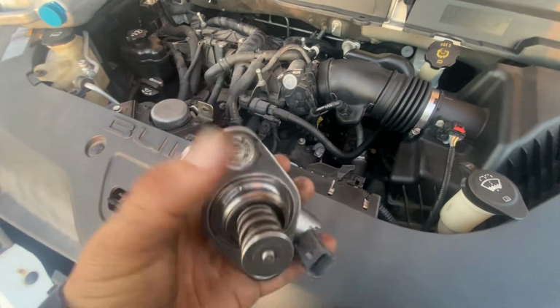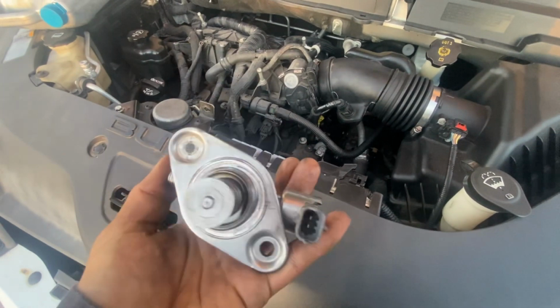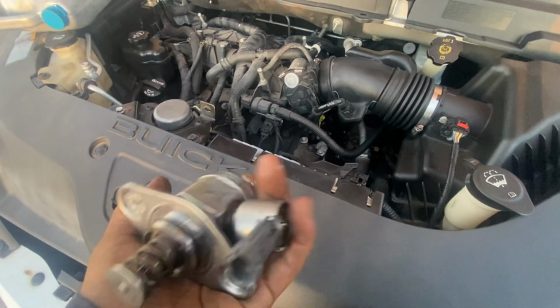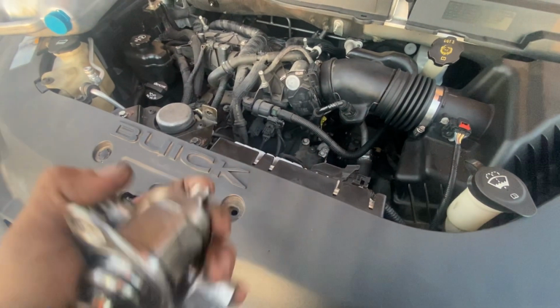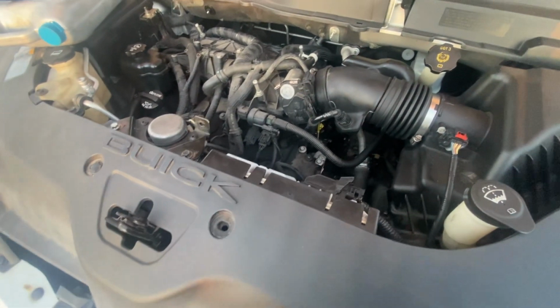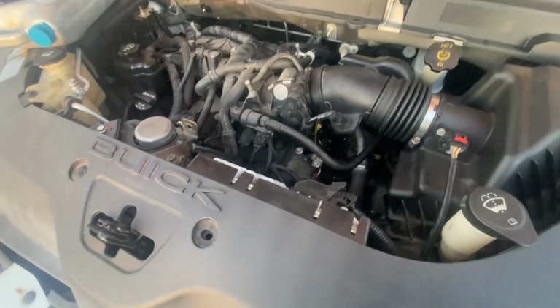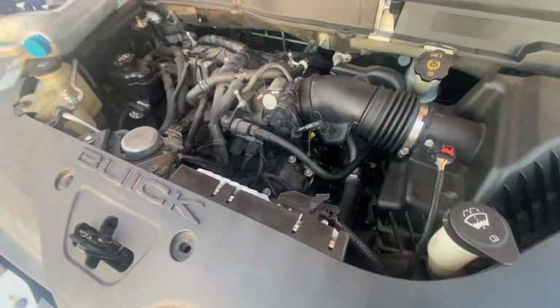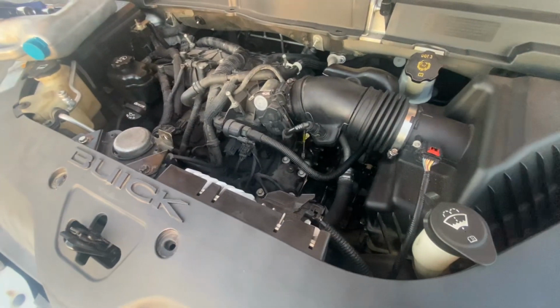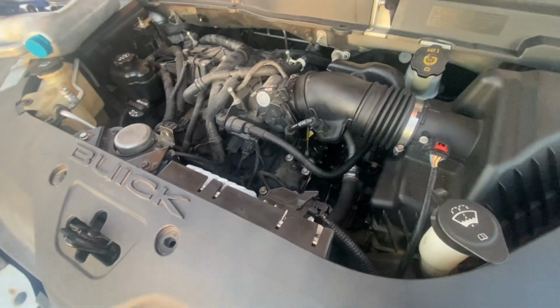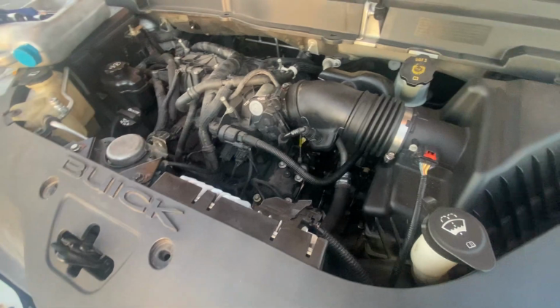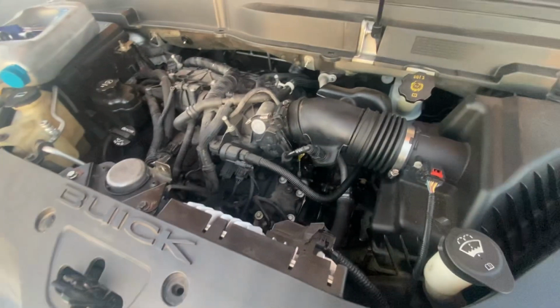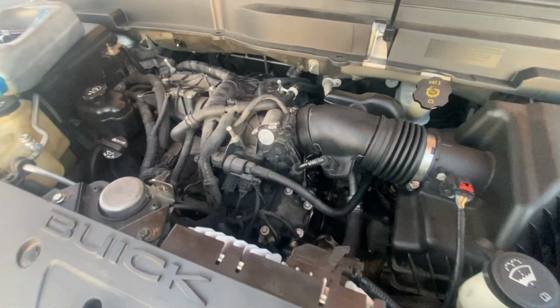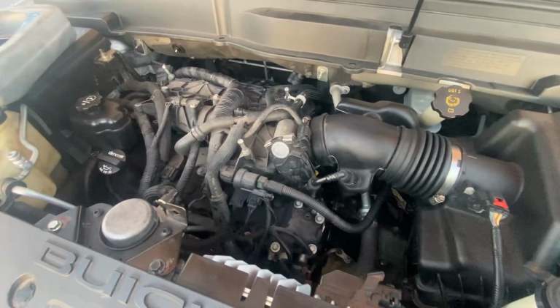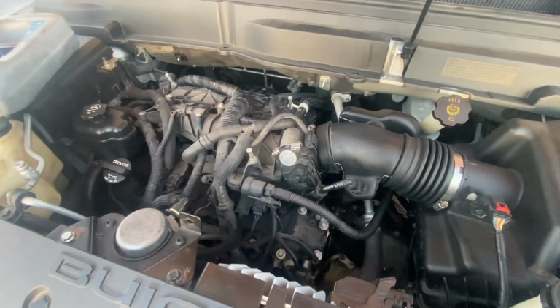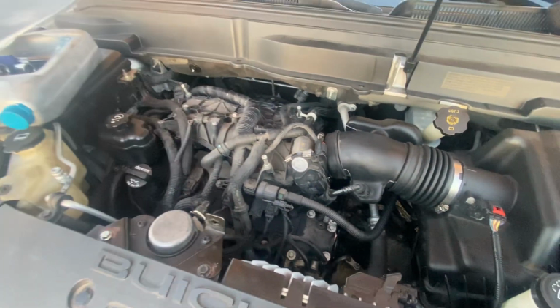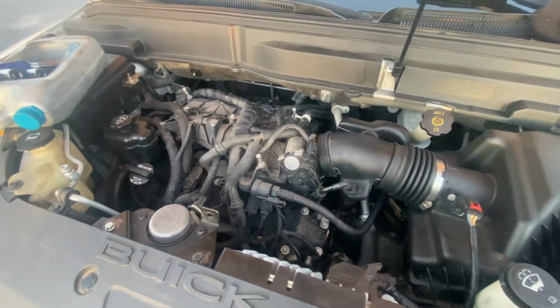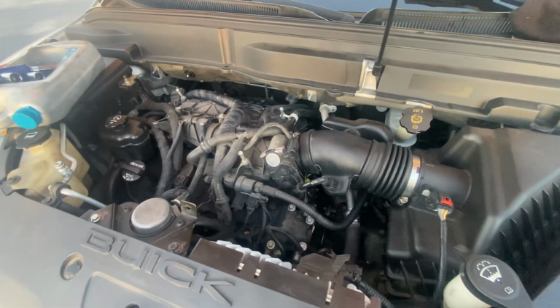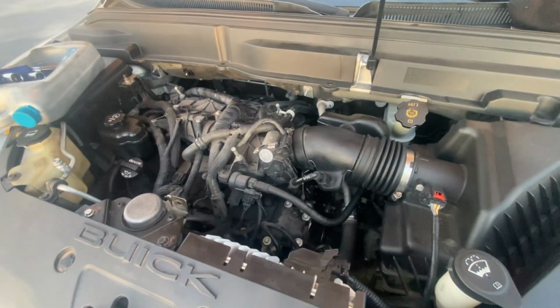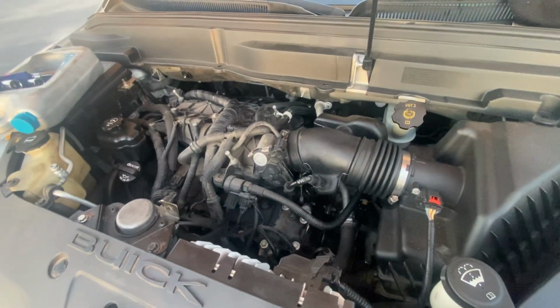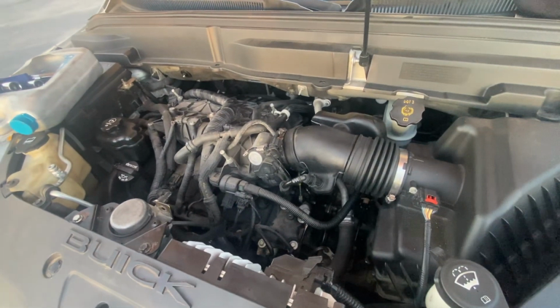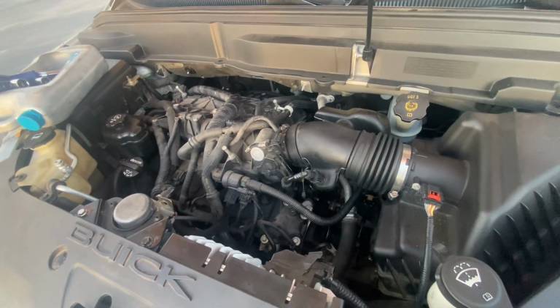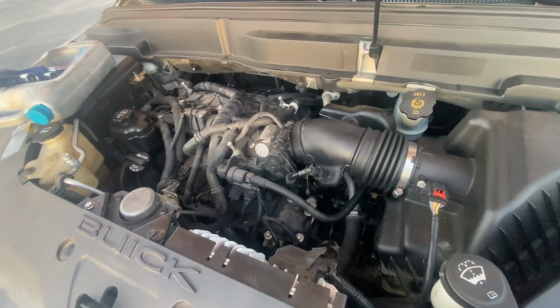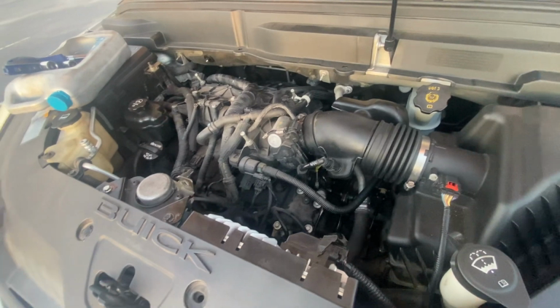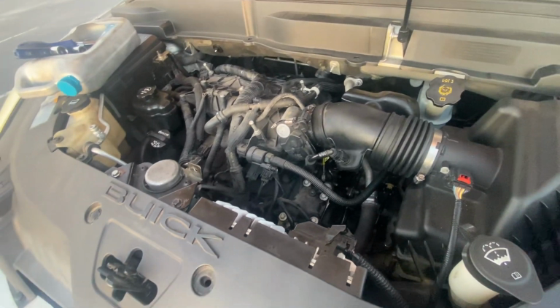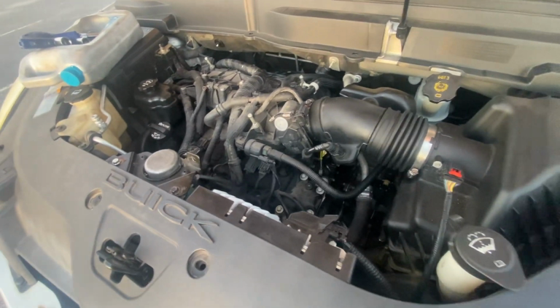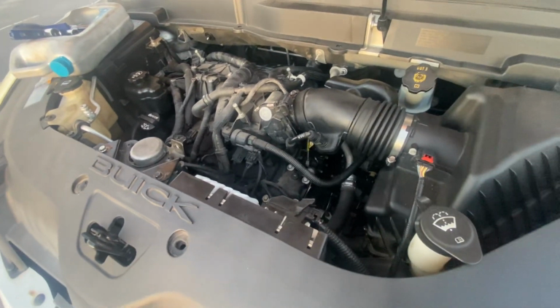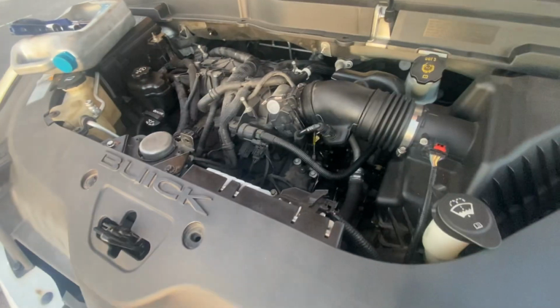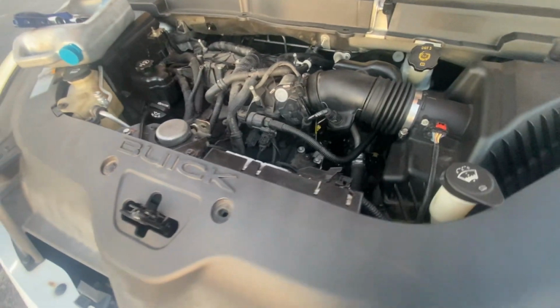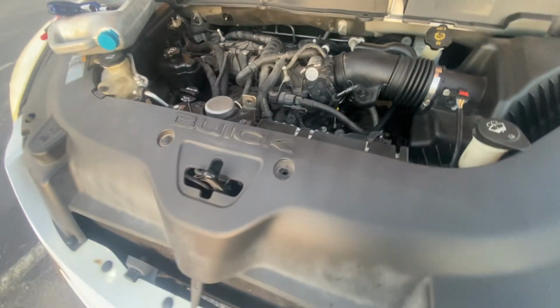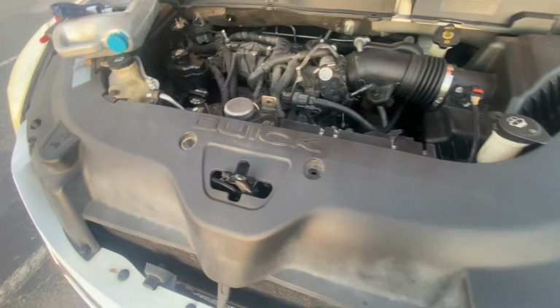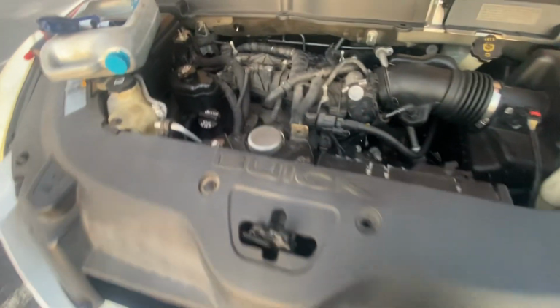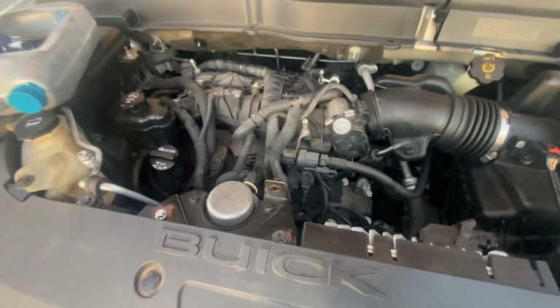If you are looking for a mechanic, you can give me a call, set up an appointment, and we can repair your car for you here in North Houston. Thanks a lot for watching — subscribe to our channel and share it.